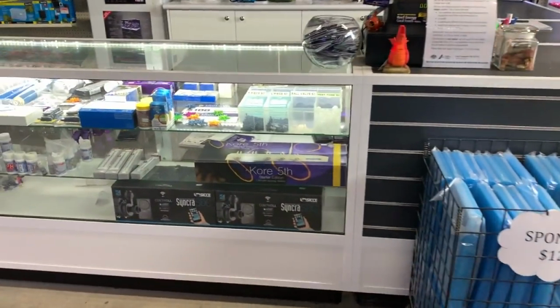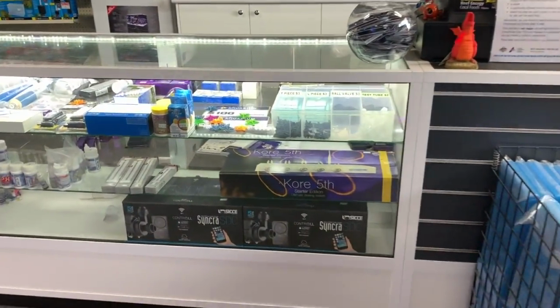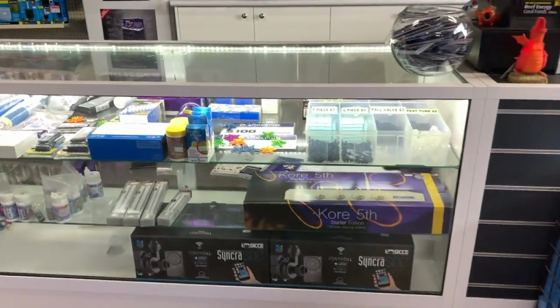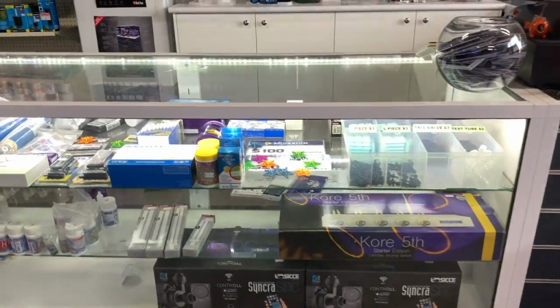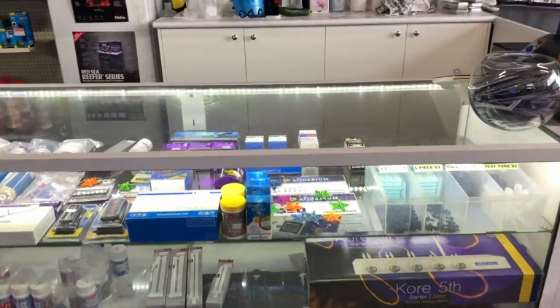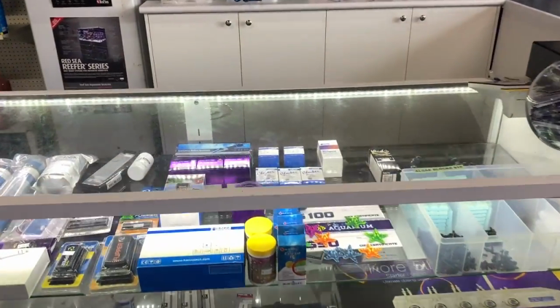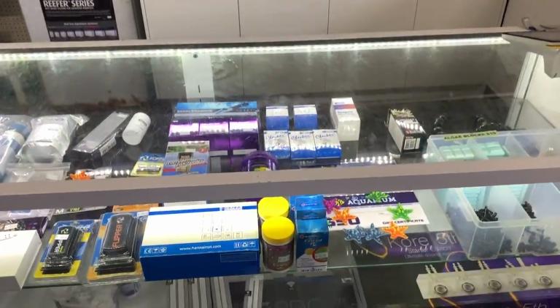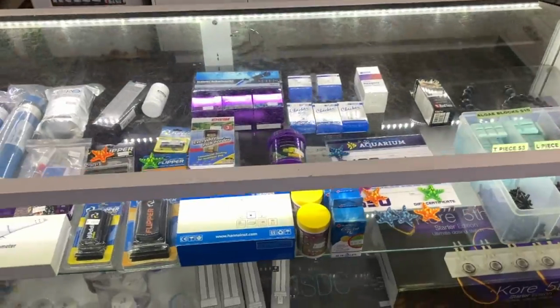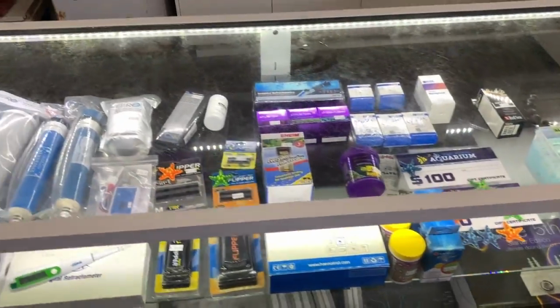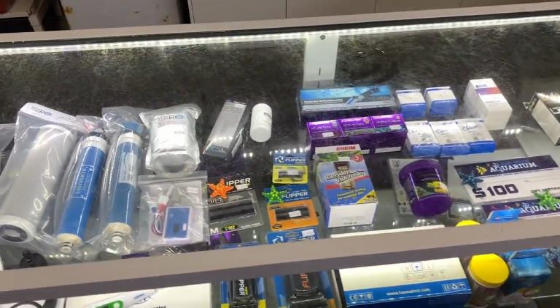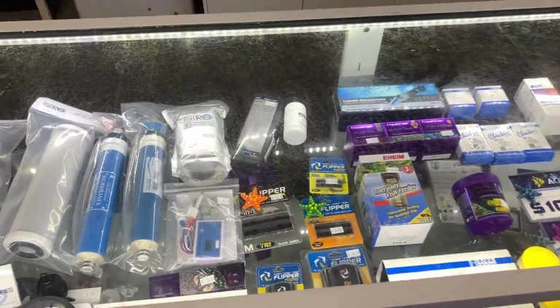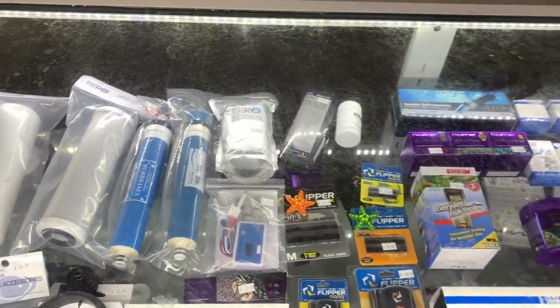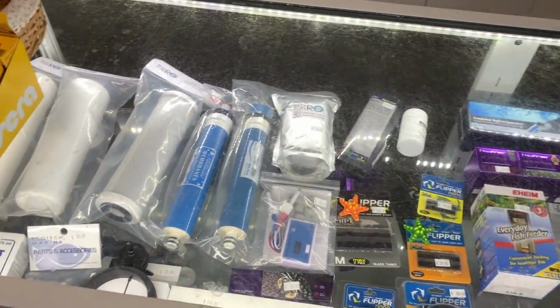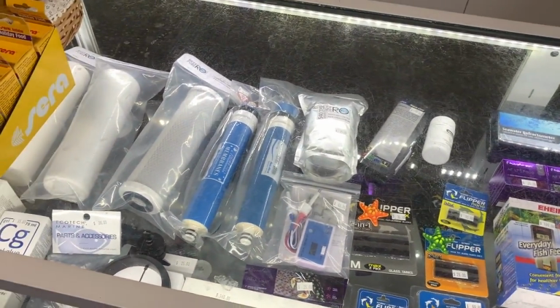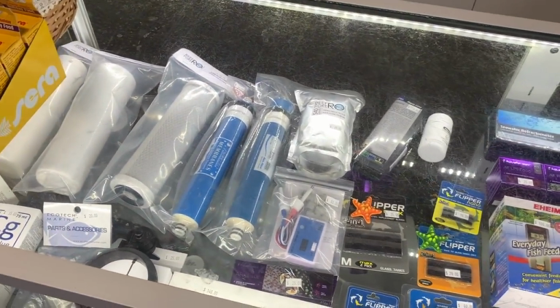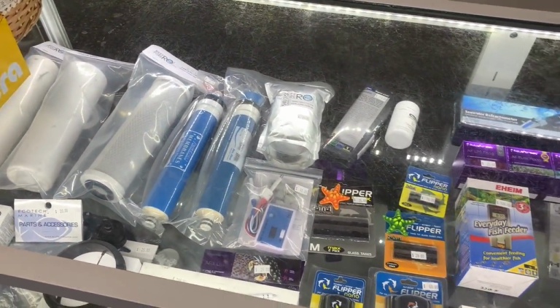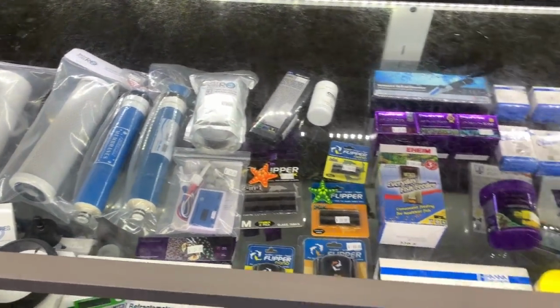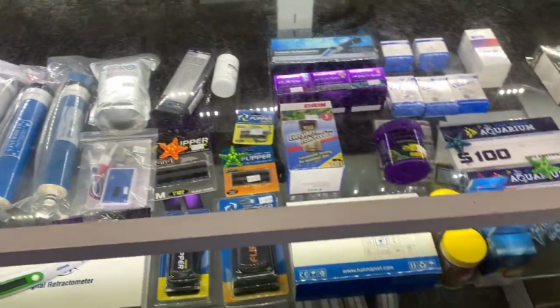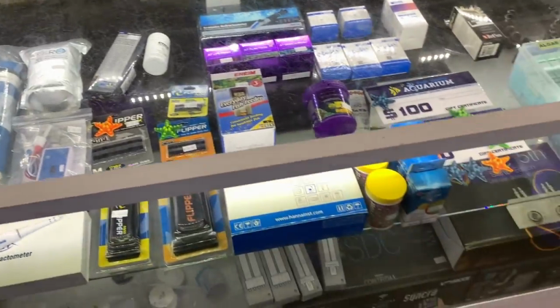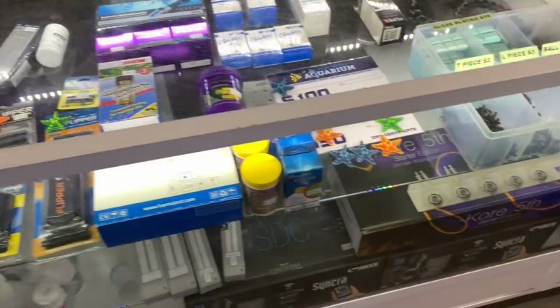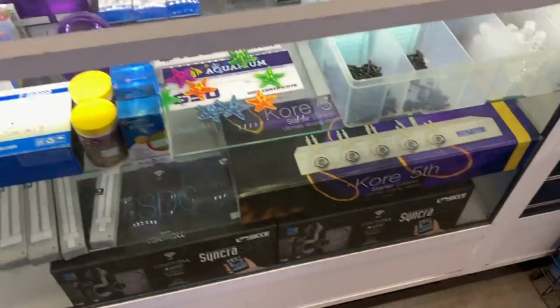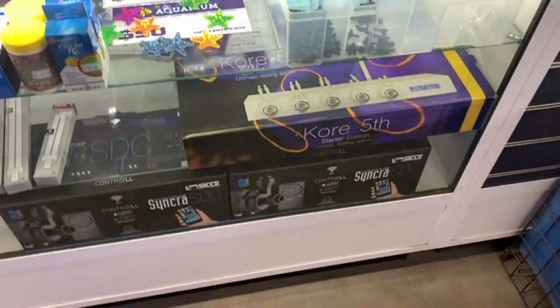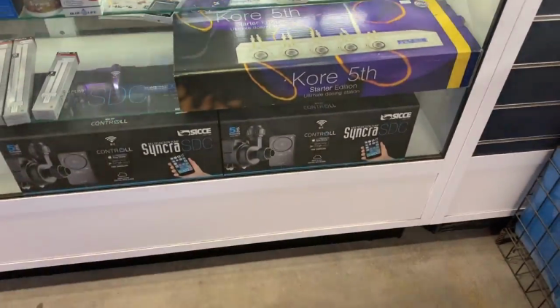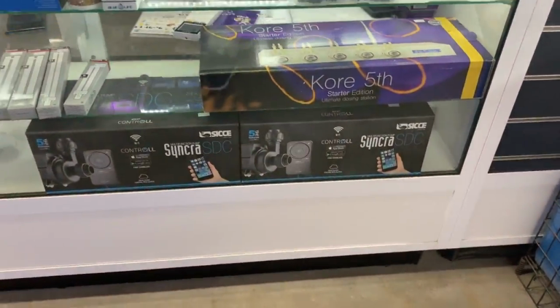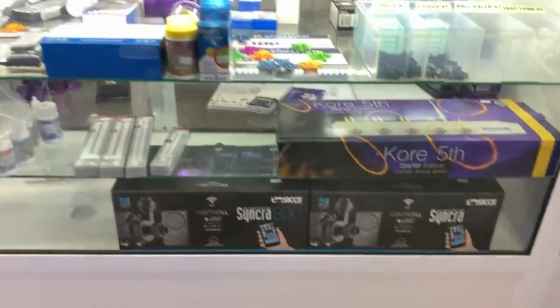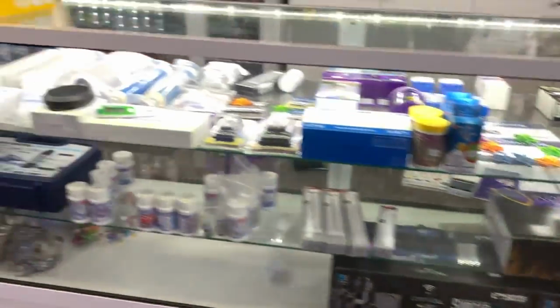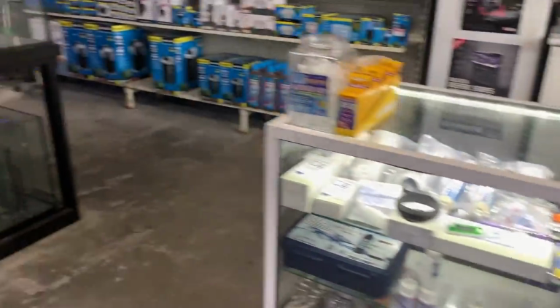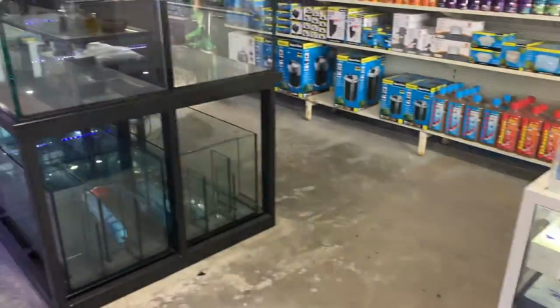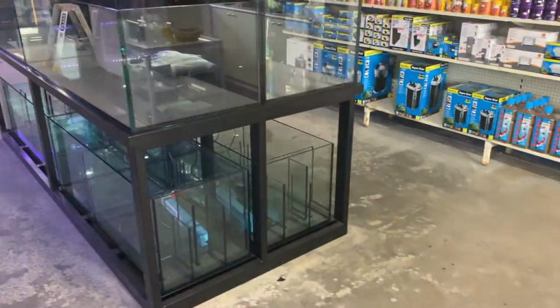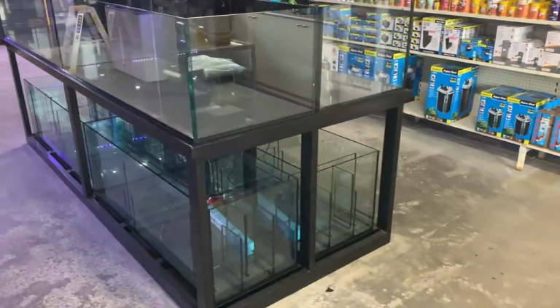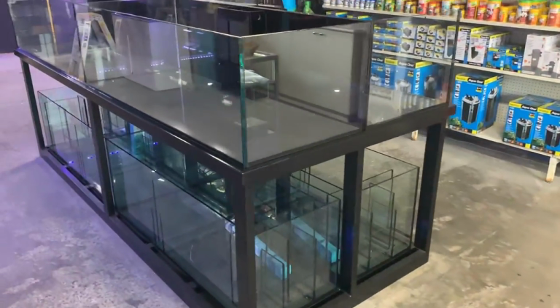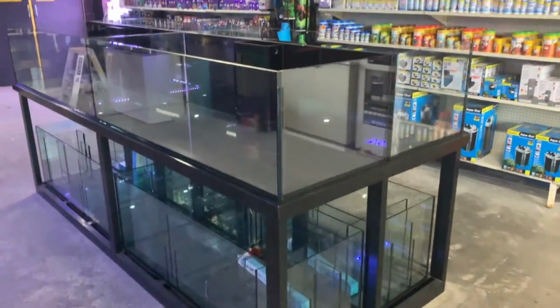Anyway, let's move on to the display cabinet here where we've got some more particular items. You can see reverse osmosis membranes, filters, some magnetic cleaners, some Coral Fifth dosing pumps - some more specialized equipment they've got there.